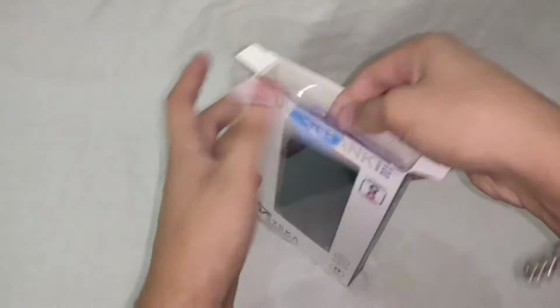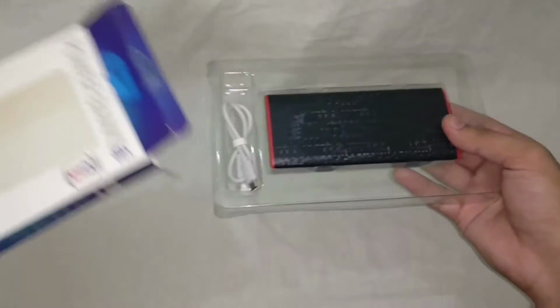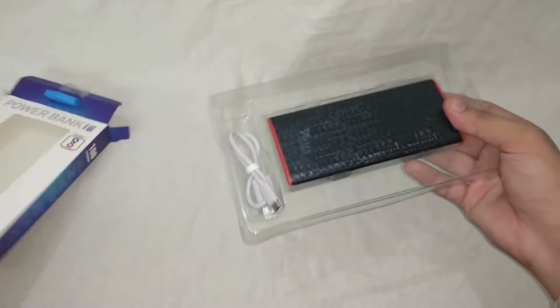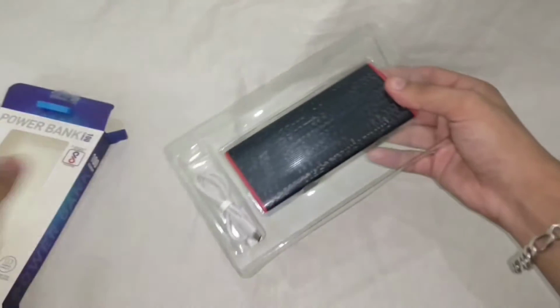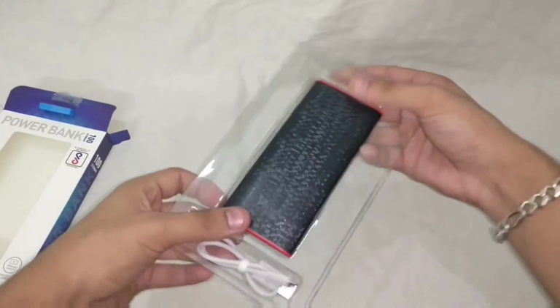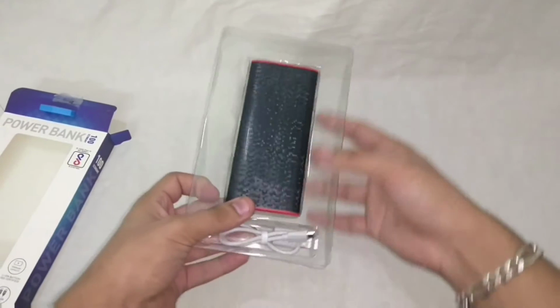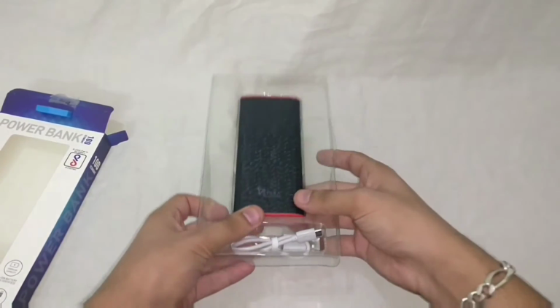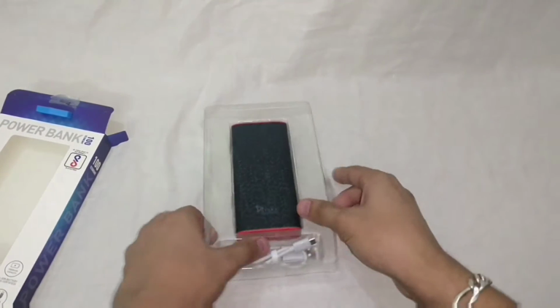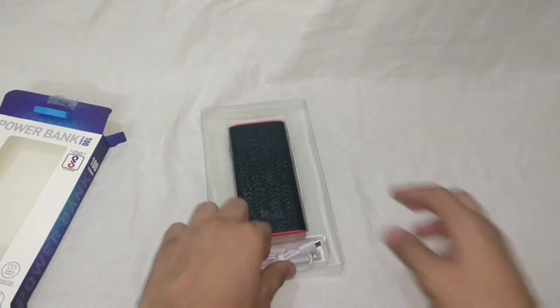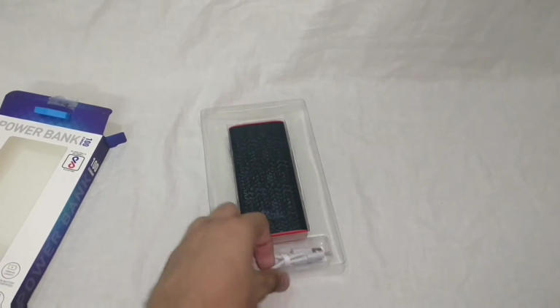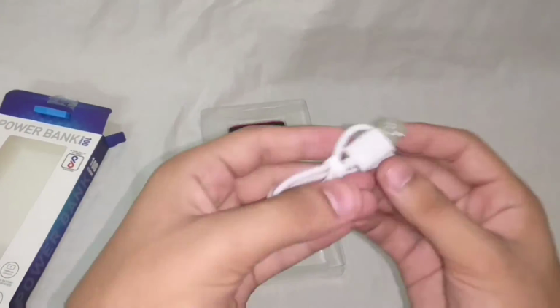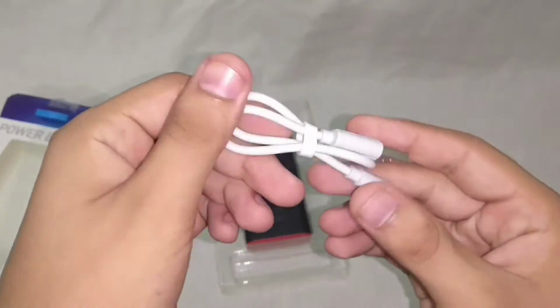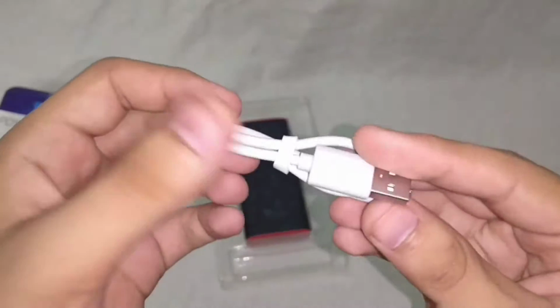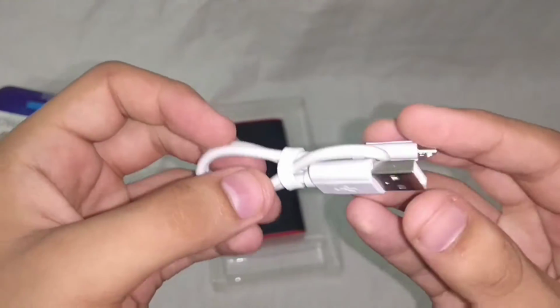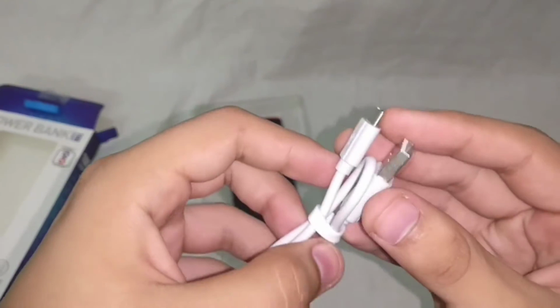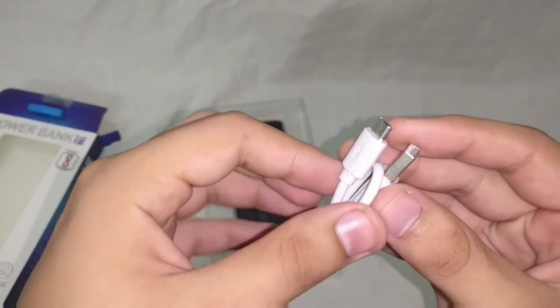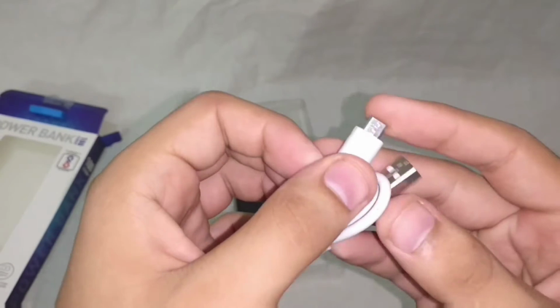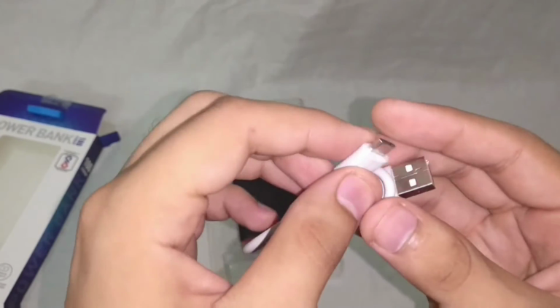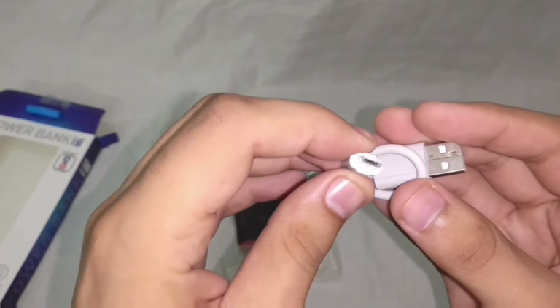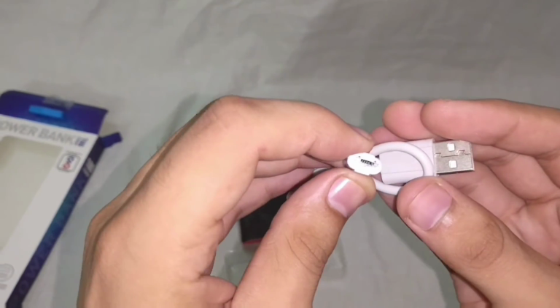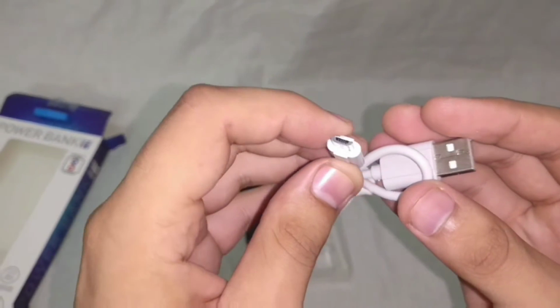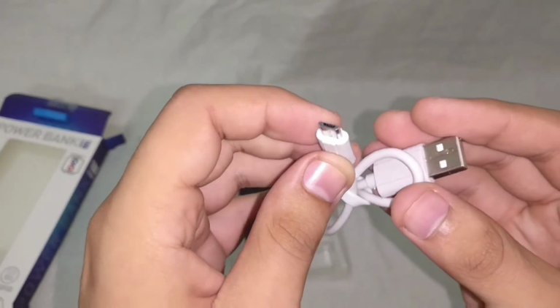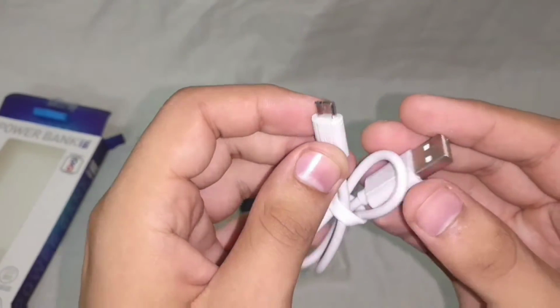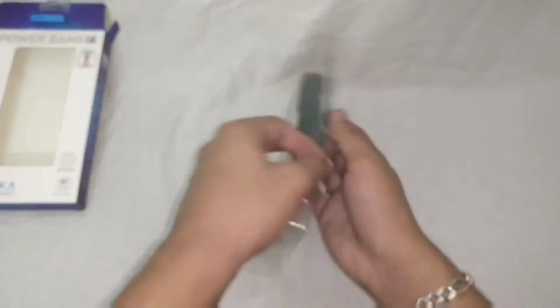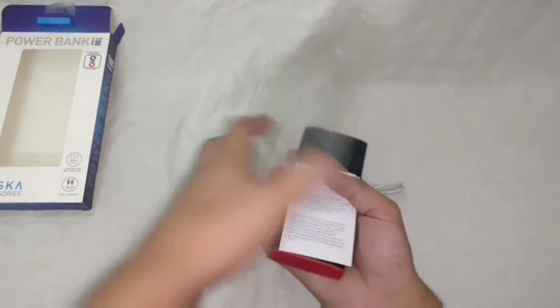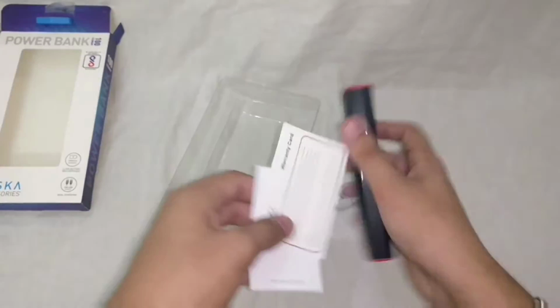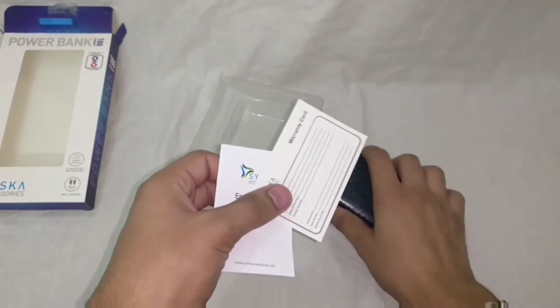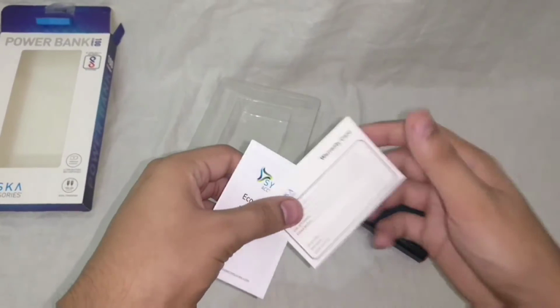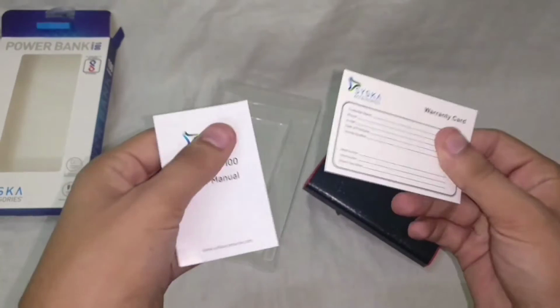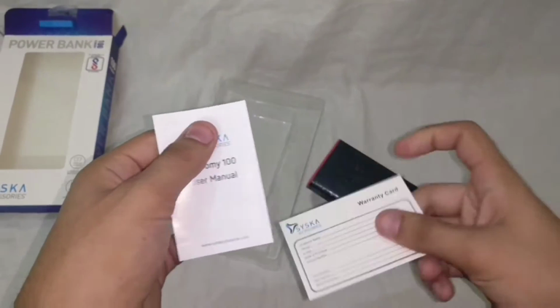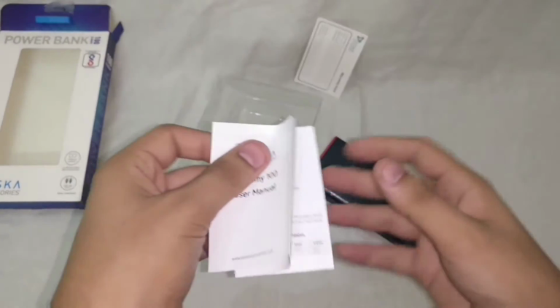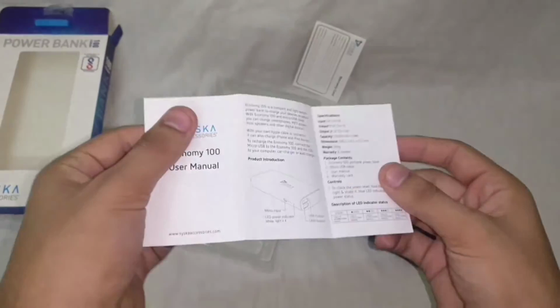The packaging from Cisco is quite decent here and isn't that attractive. Like every other power bank, we get a few centimeters long micro-USB cable in the package itself. We also have a warranty card and a user manual.